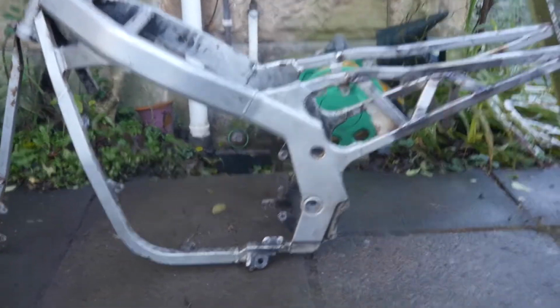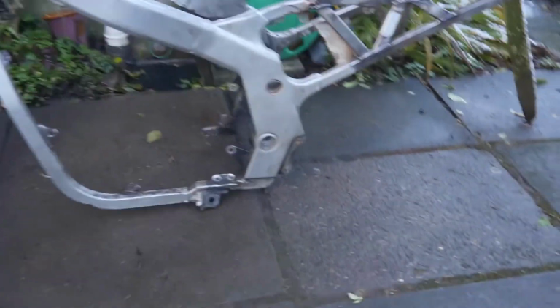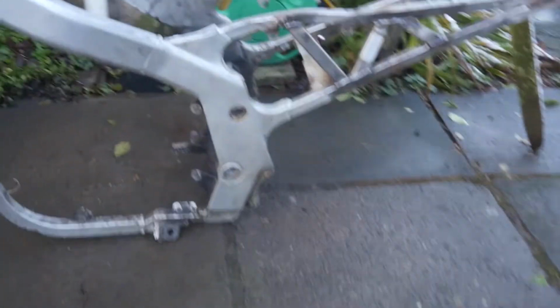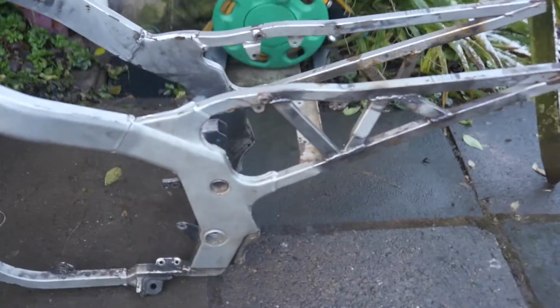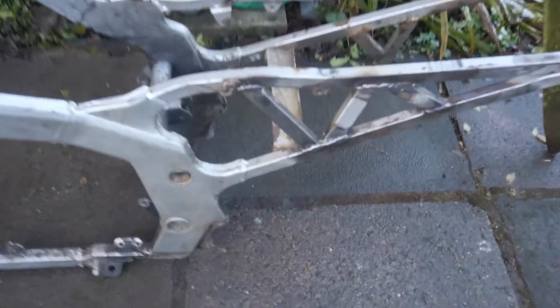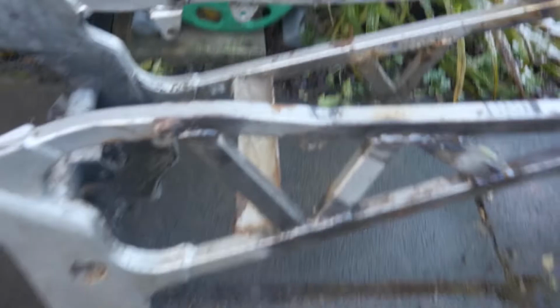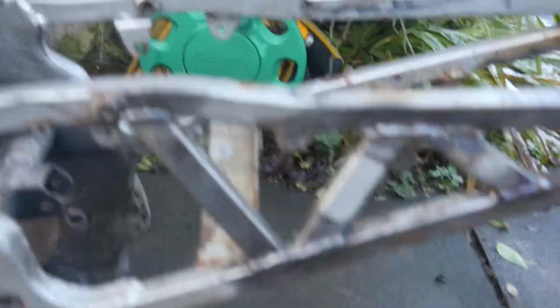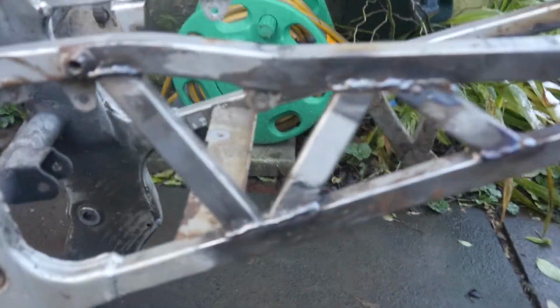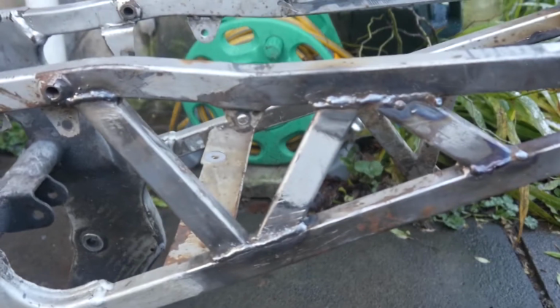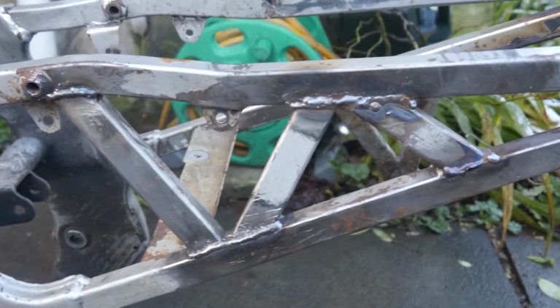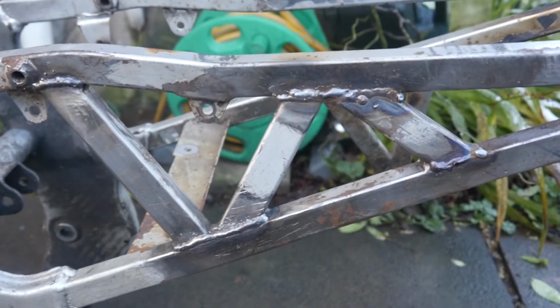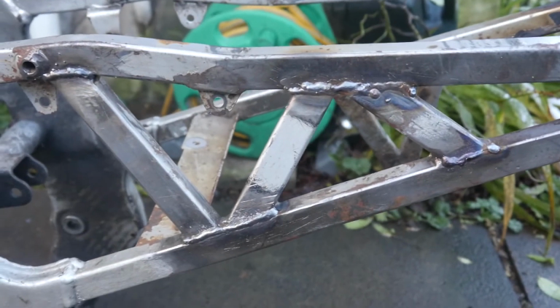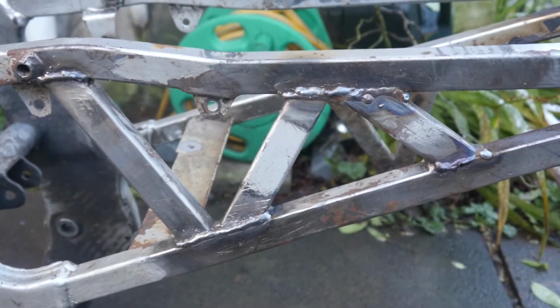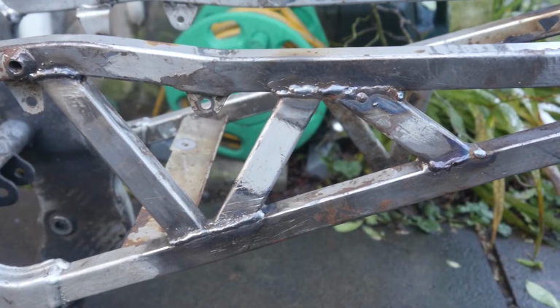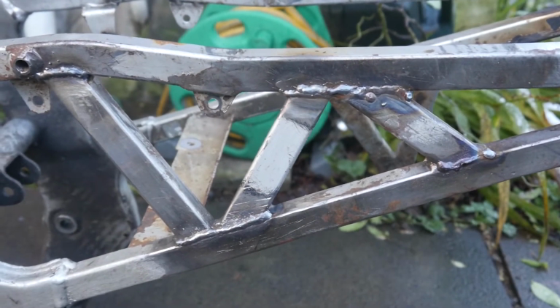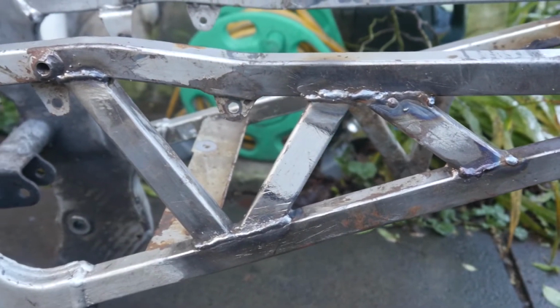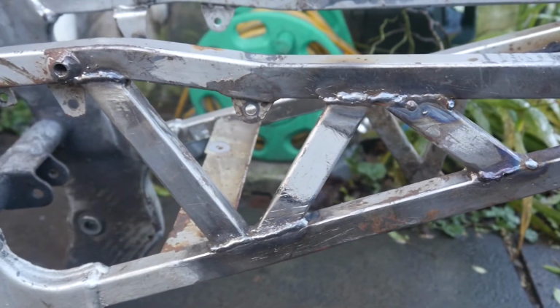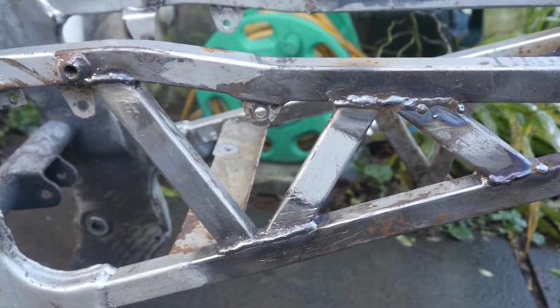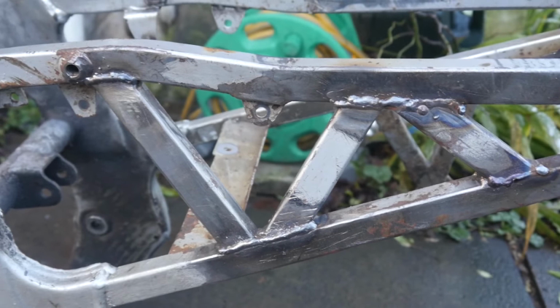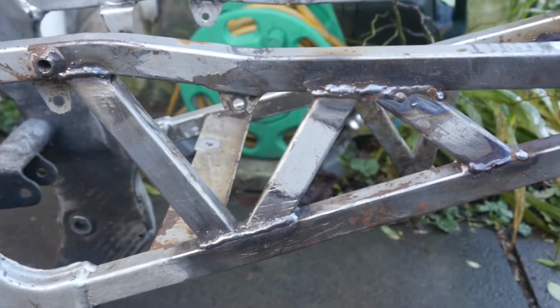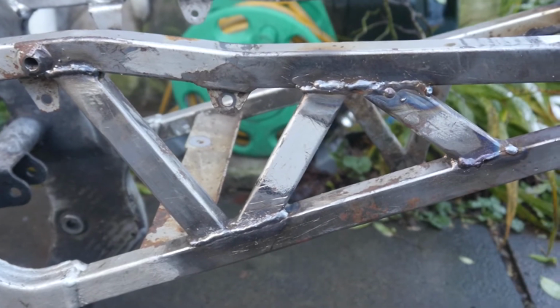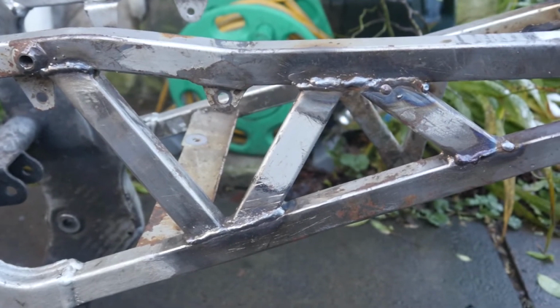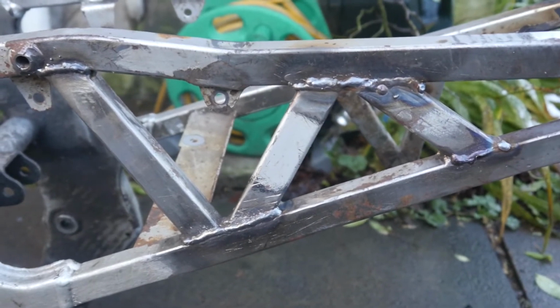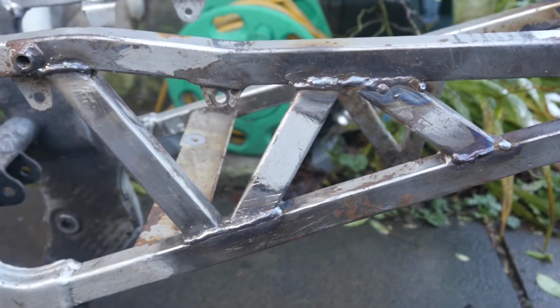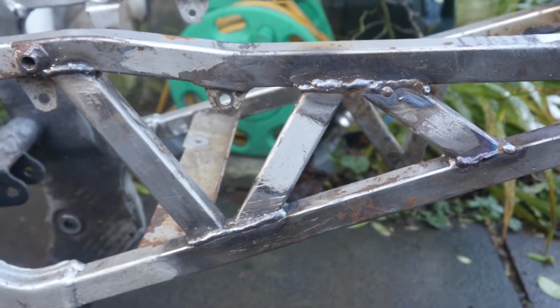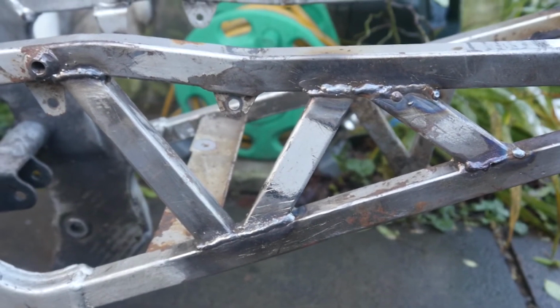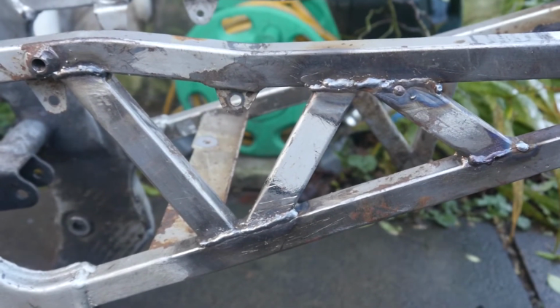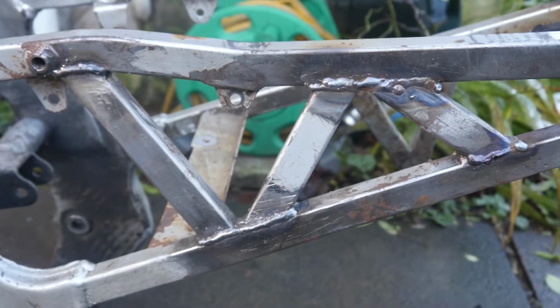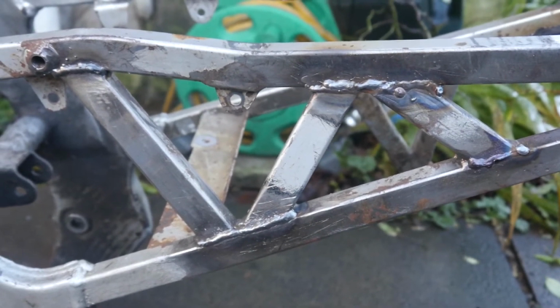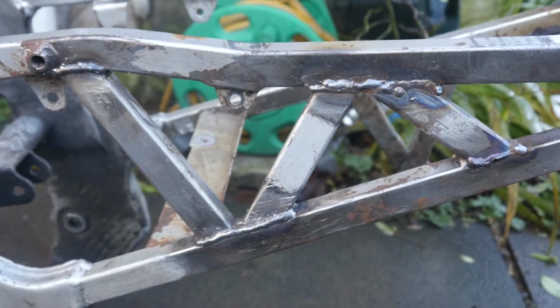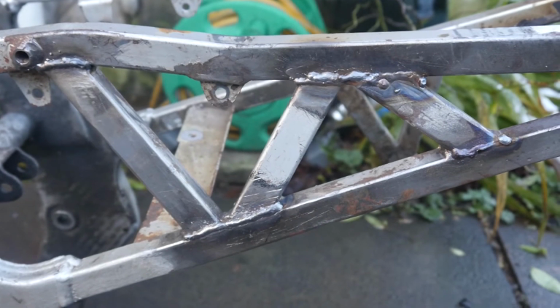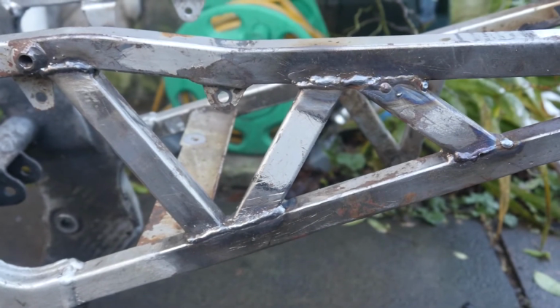Just for total honesty, I will need to do a lot of grinding and filing because these welds are pretty snotty — but I'm not a welder, so what did you expect? On to the next side.